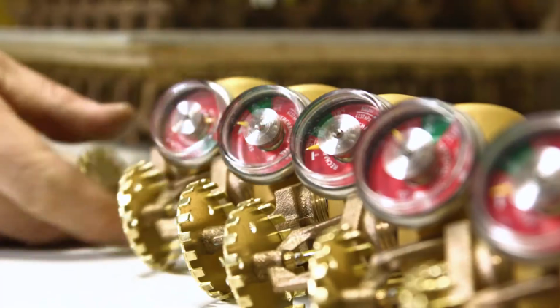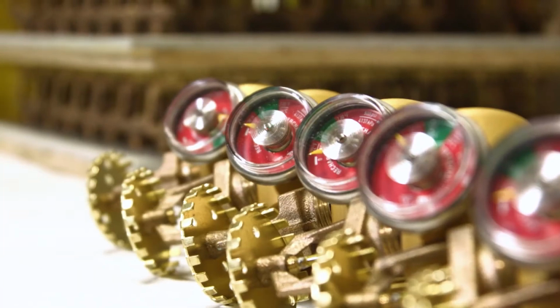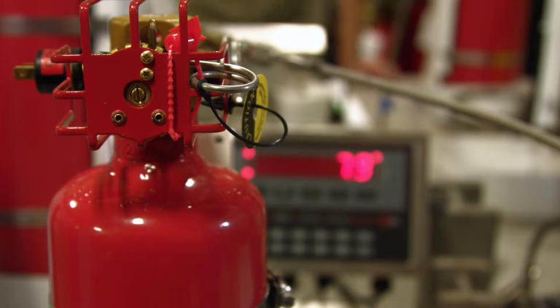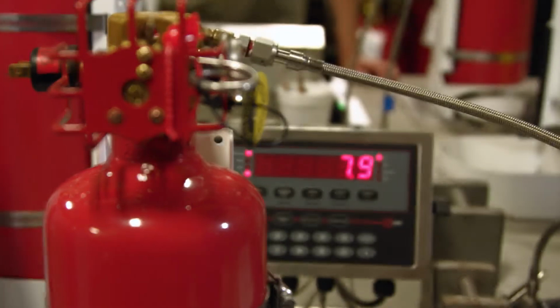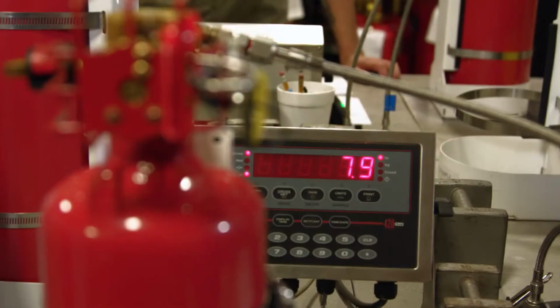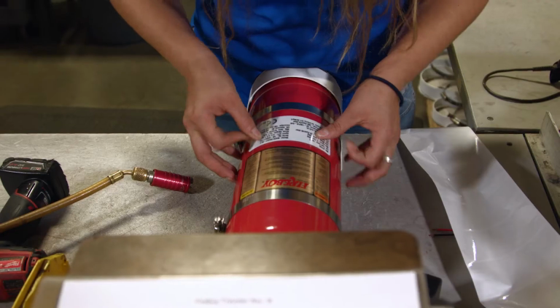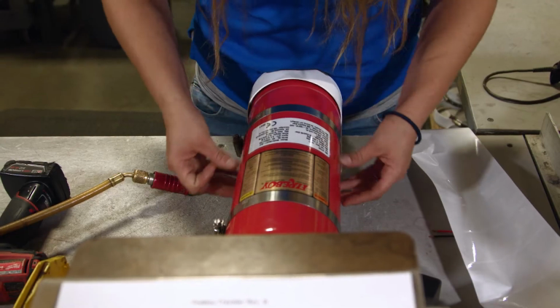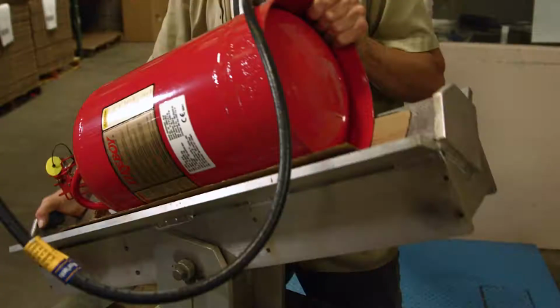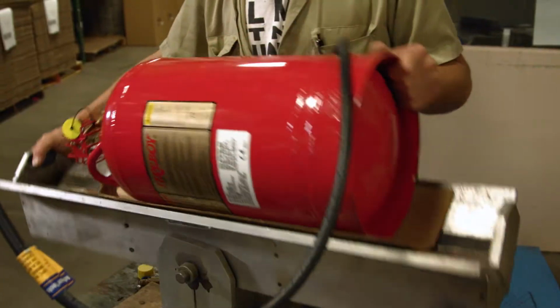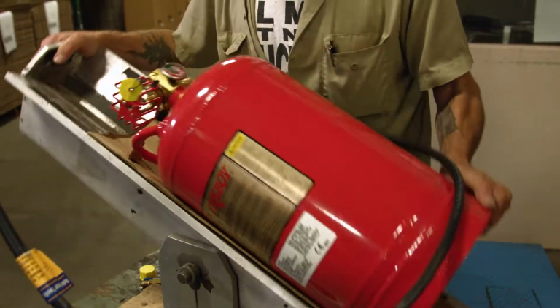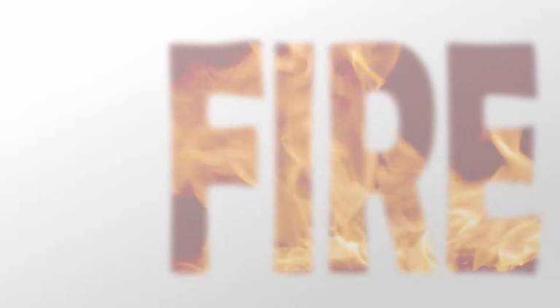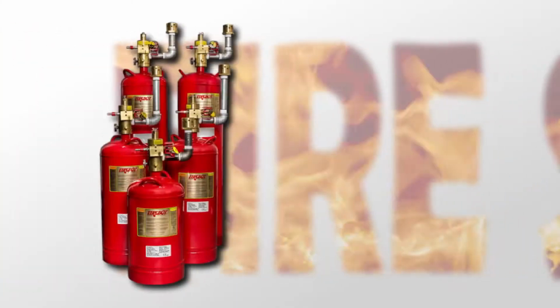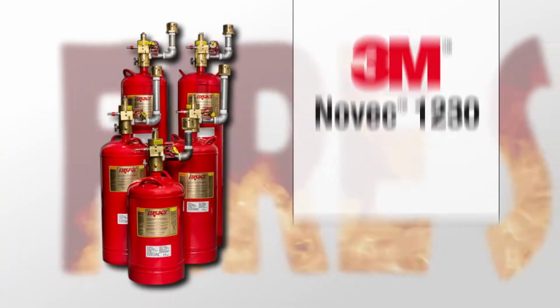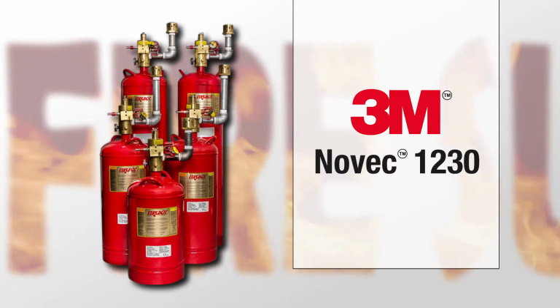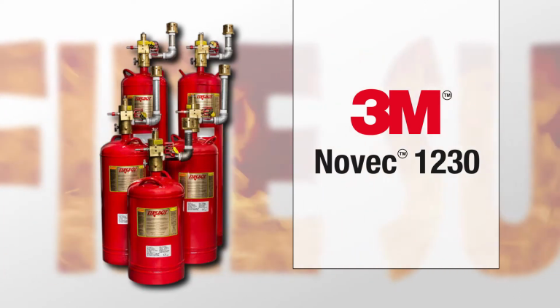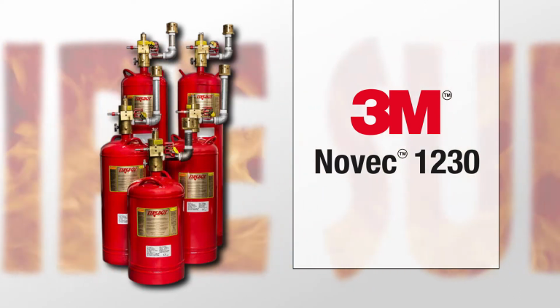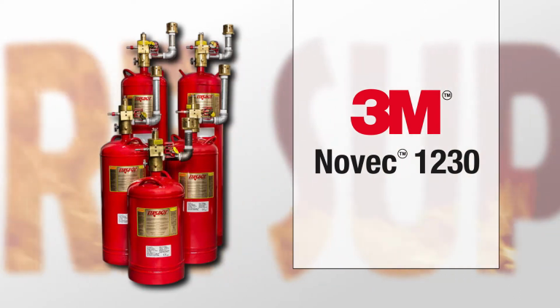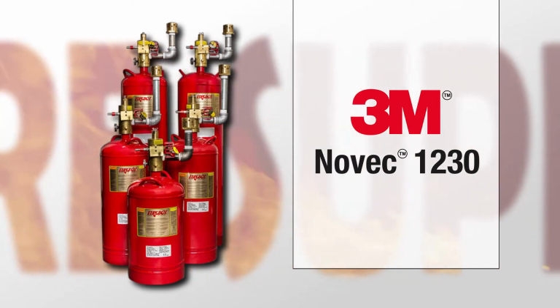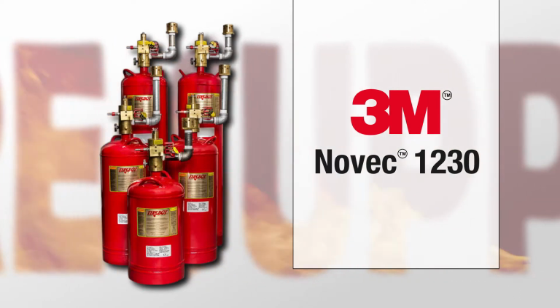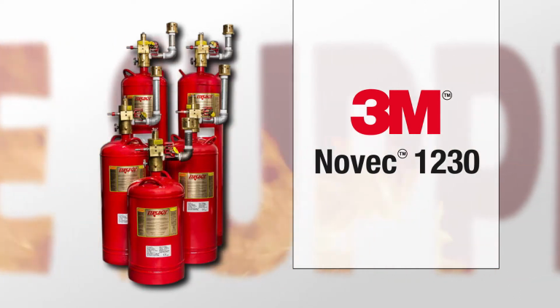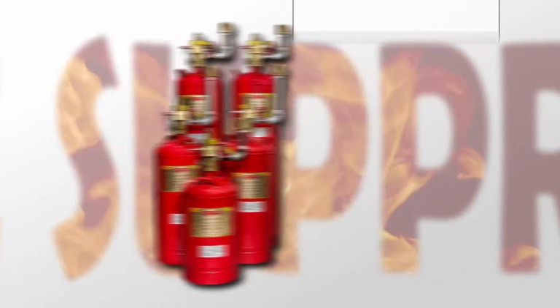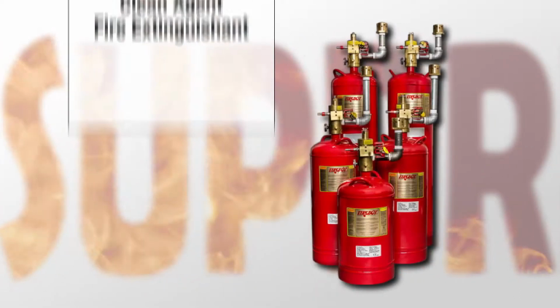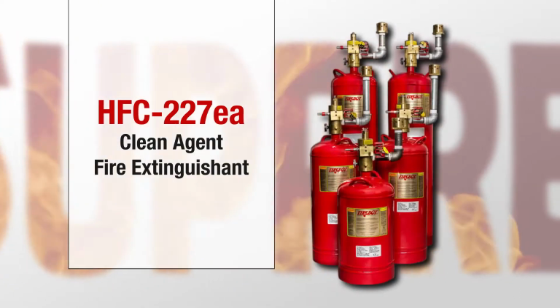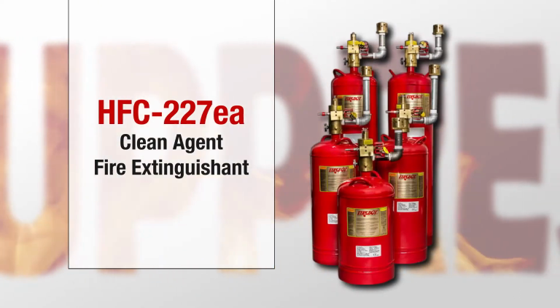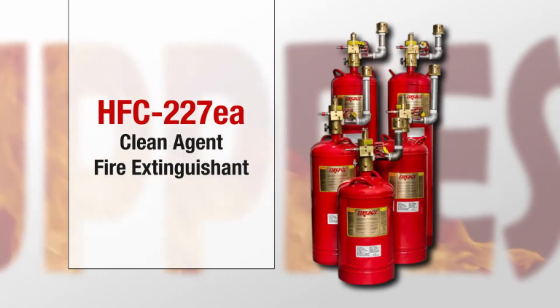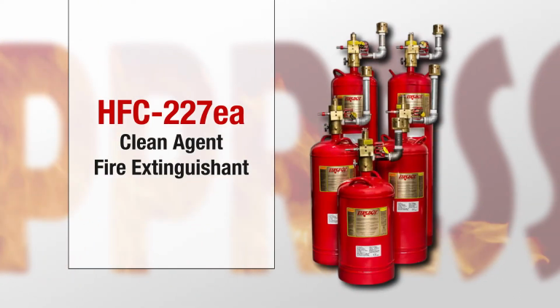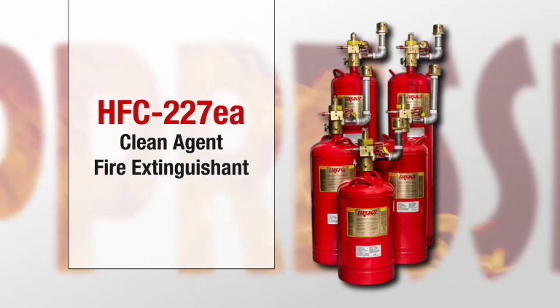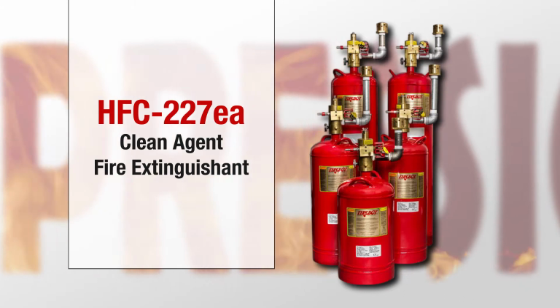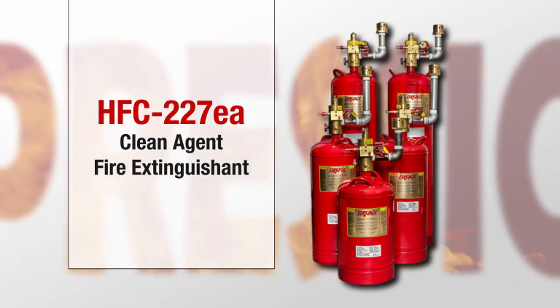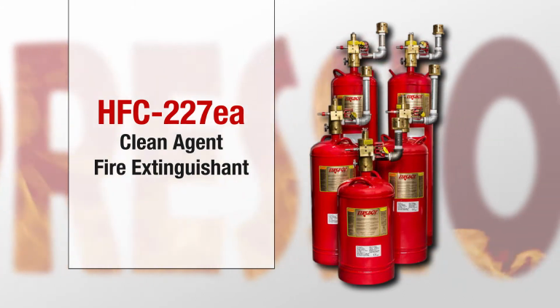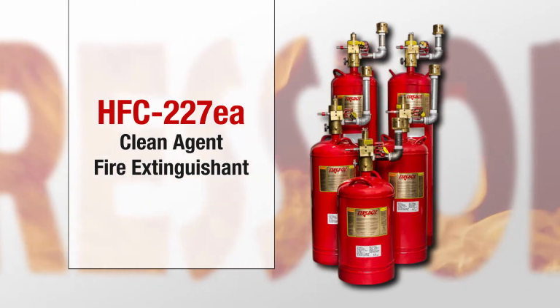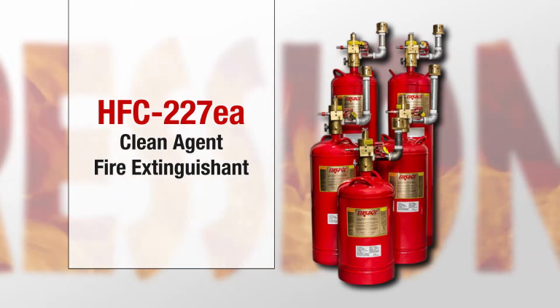We specialize in Total Flooding Clean Agent Fire Suppression systems, utilizing either 3M NOVAC 1230 Fire Protection Fluid or HFC 227EA Clean Agent Fire Extinguishing.